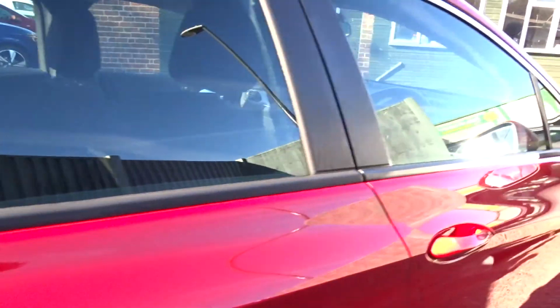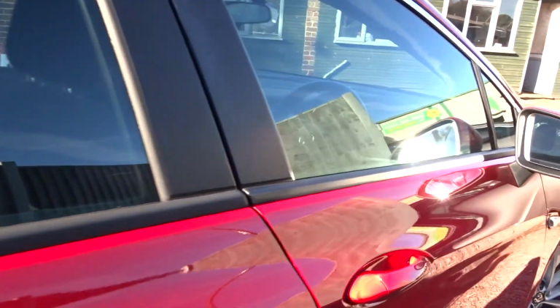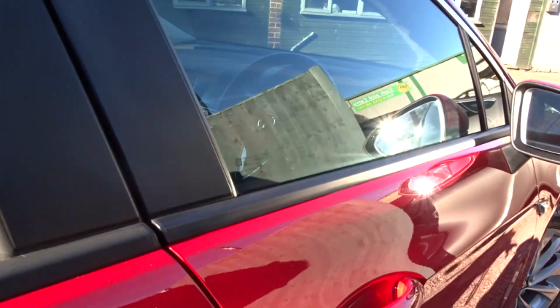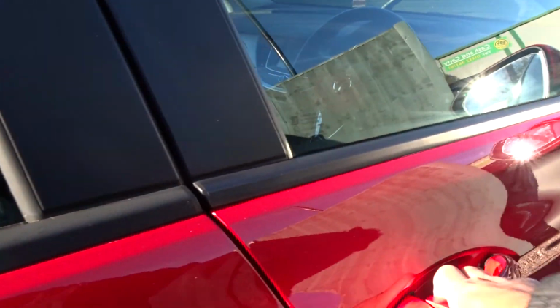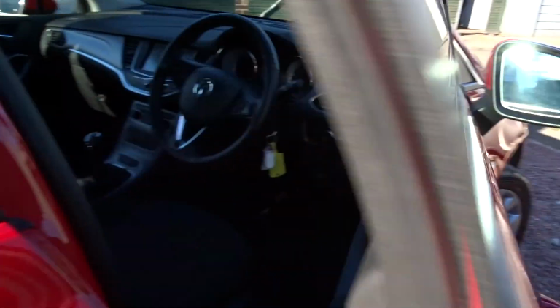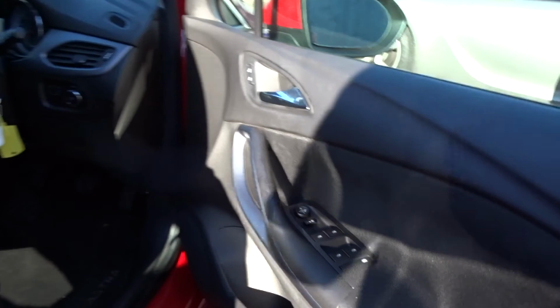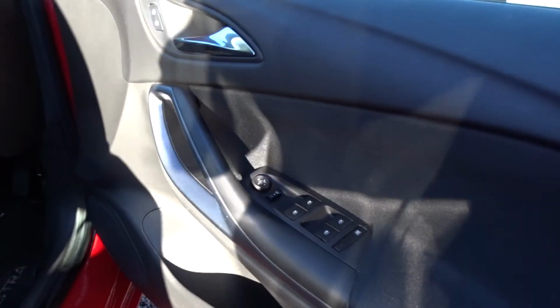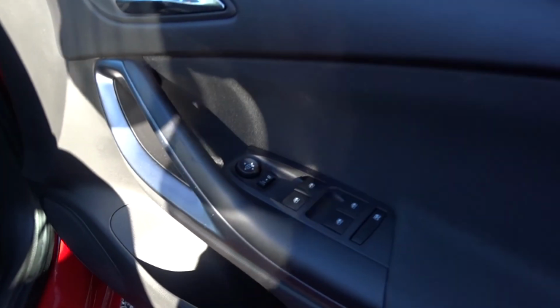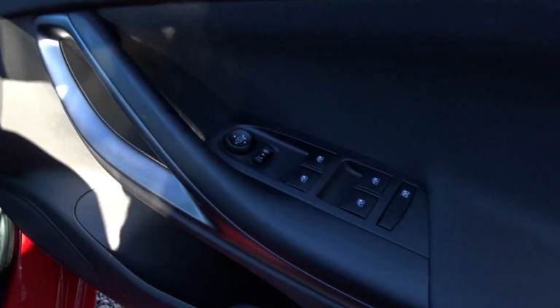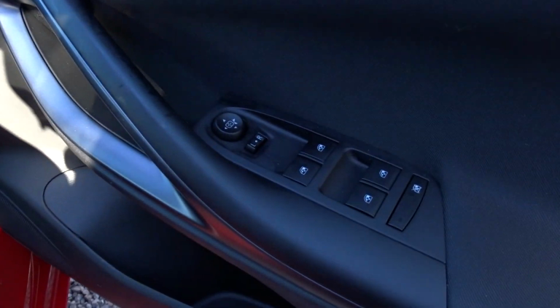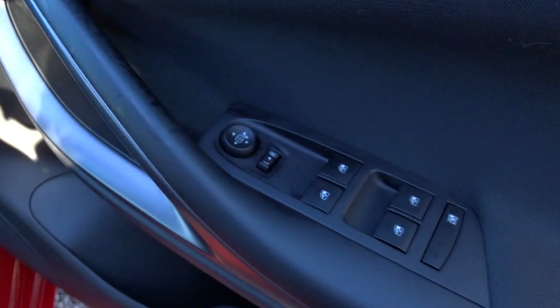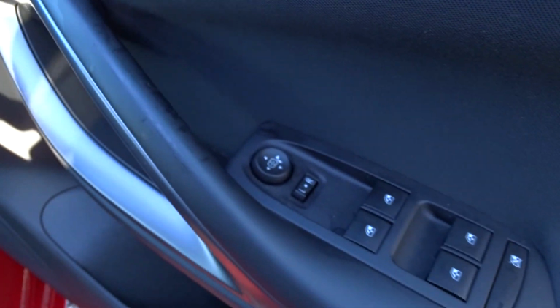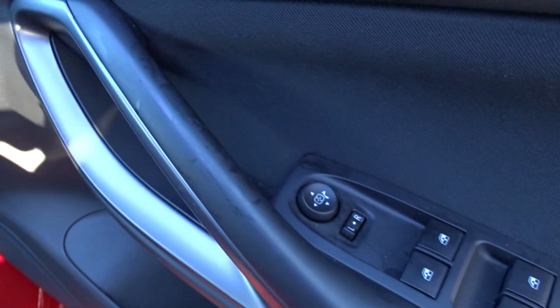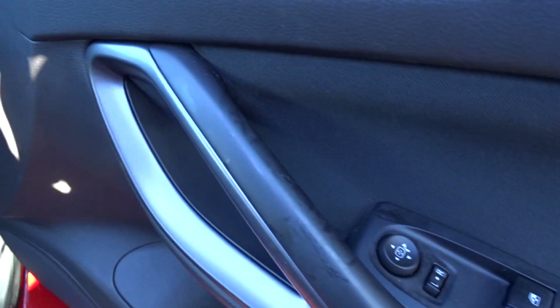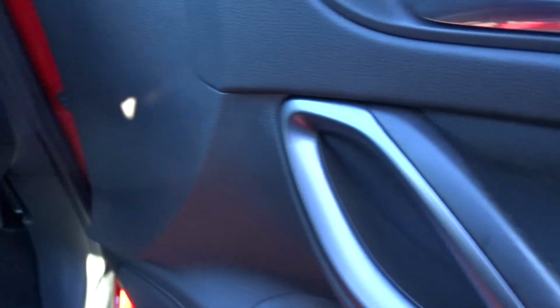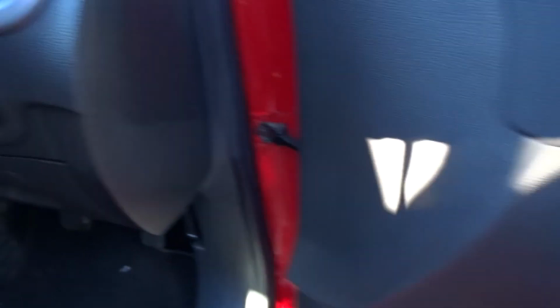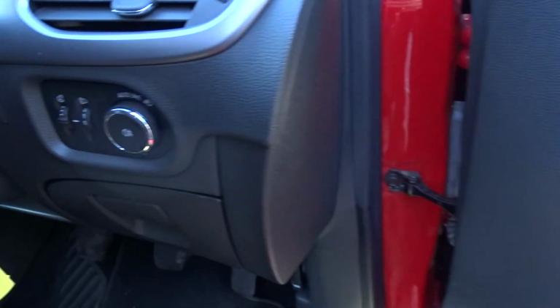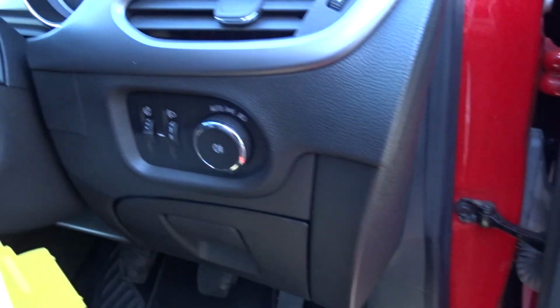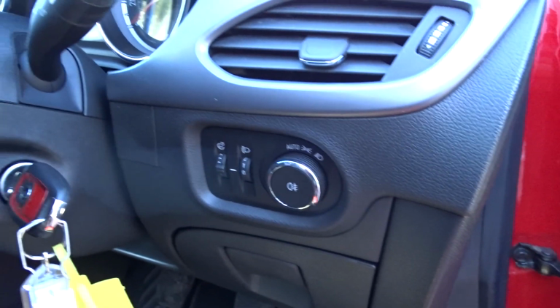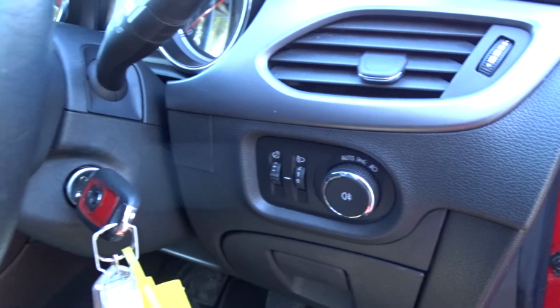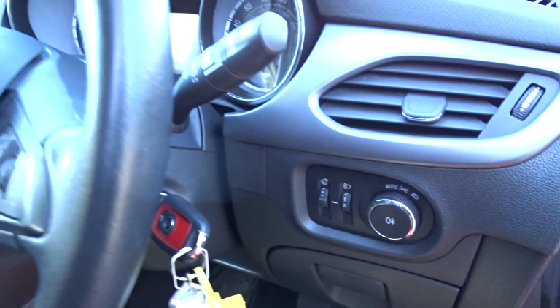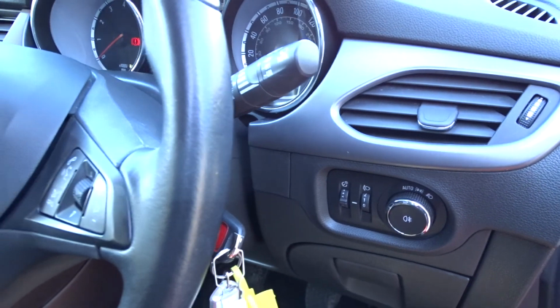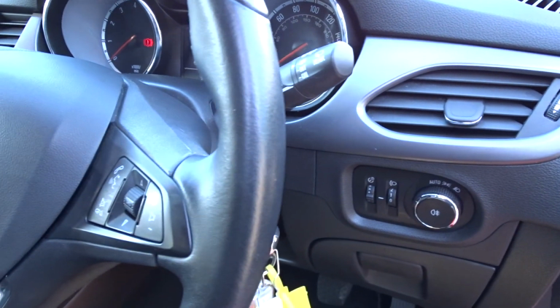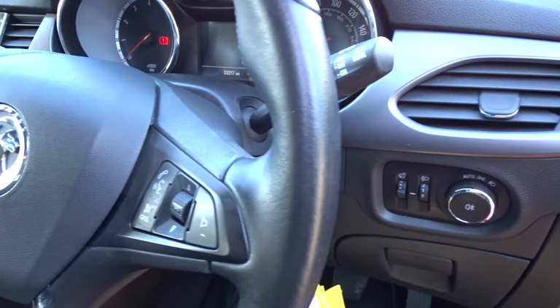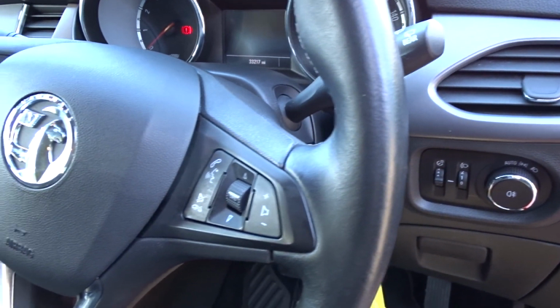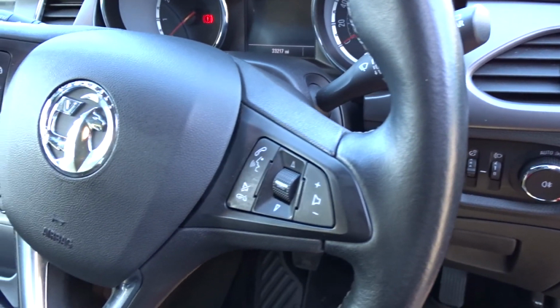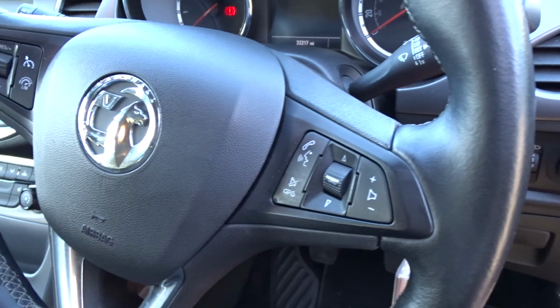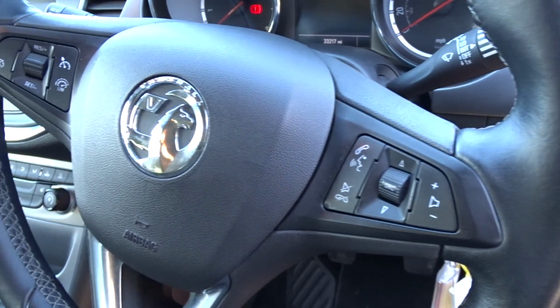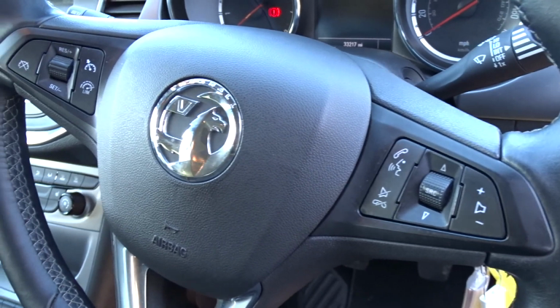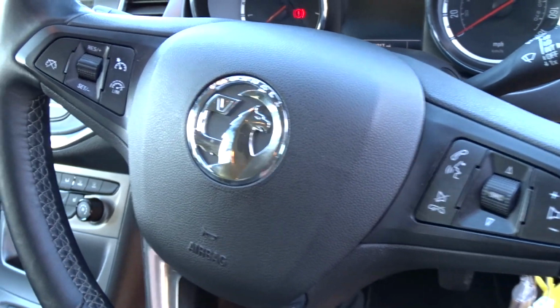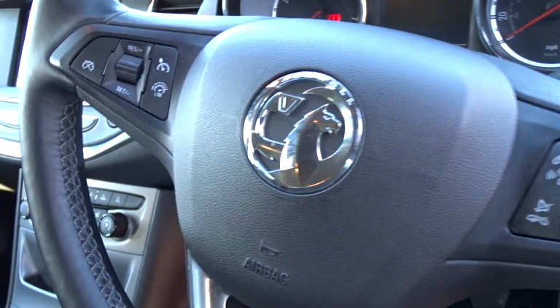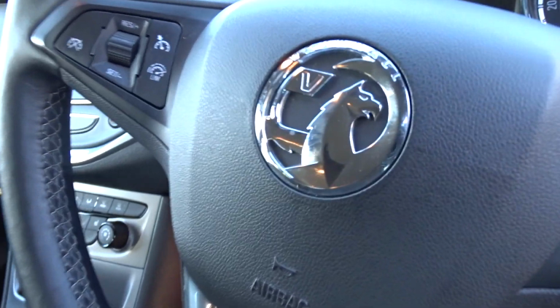Moving on to the front of the car inside the cabin area itself. With both front and rear electric windows and electric-operated door mirrors. Automatic headlamp settings which can be manually overridden. A multifunction steering wheel with full audio controls, Bluetooth, device connectivity, cruise control, and speed limiter.